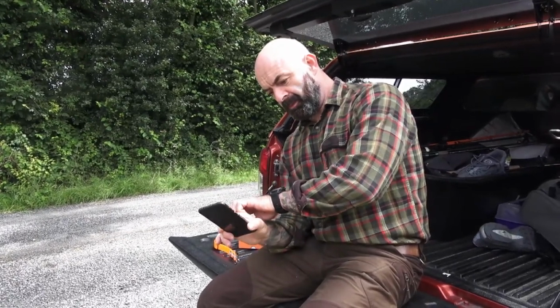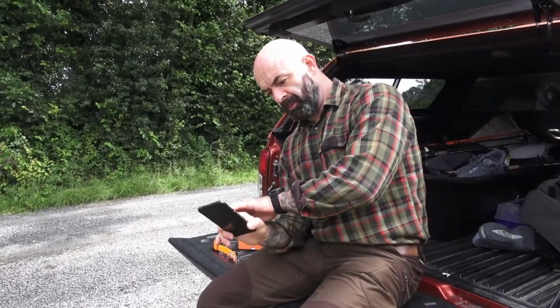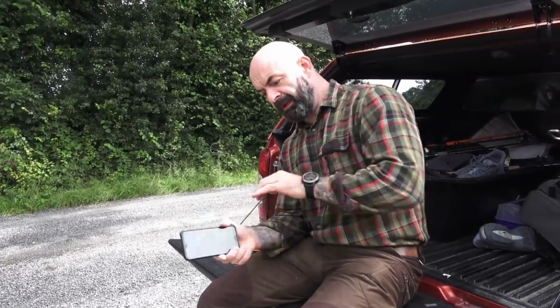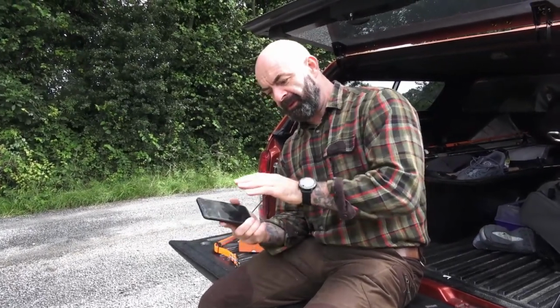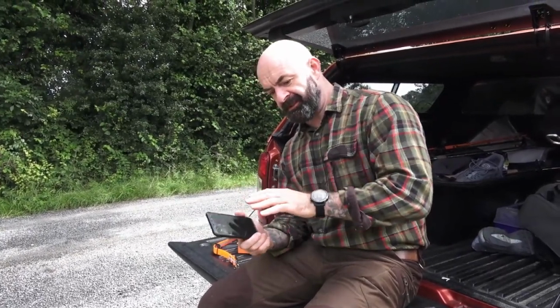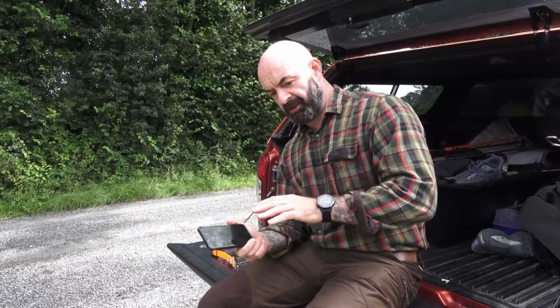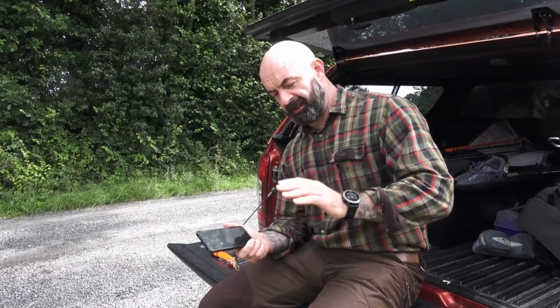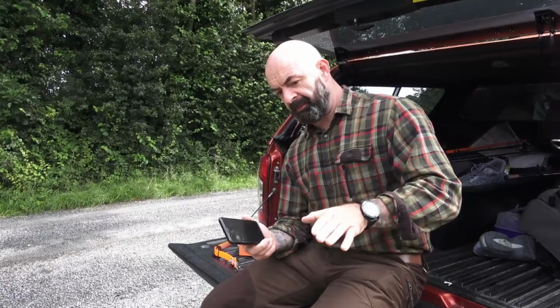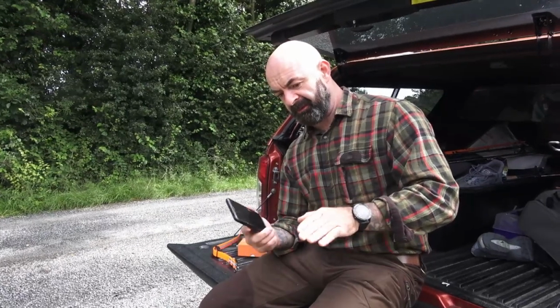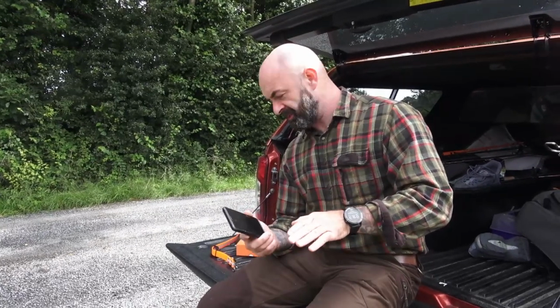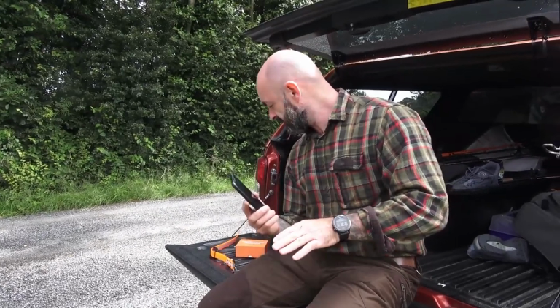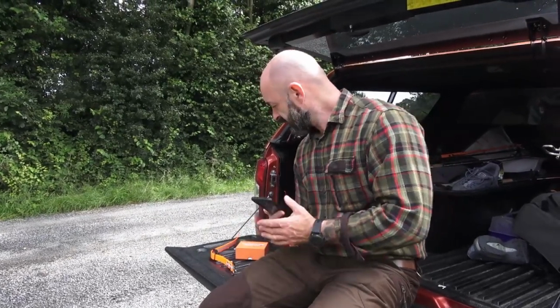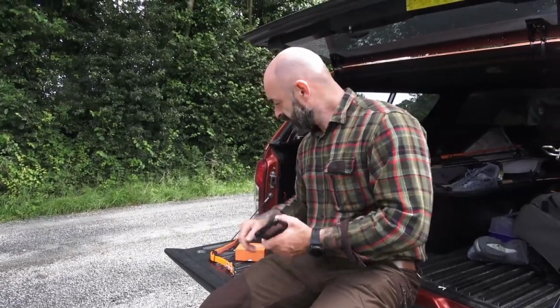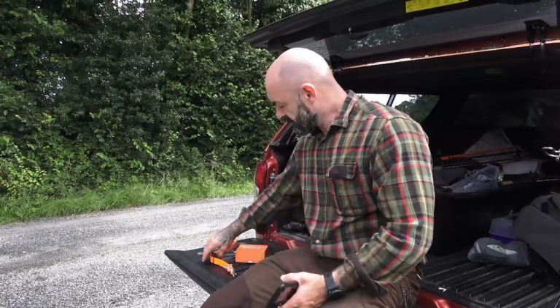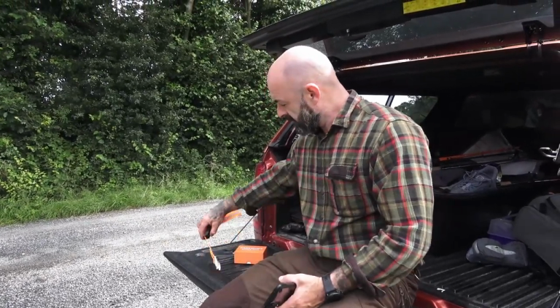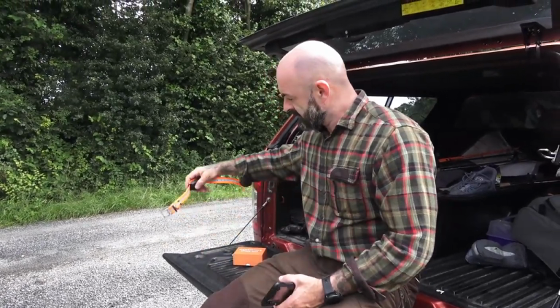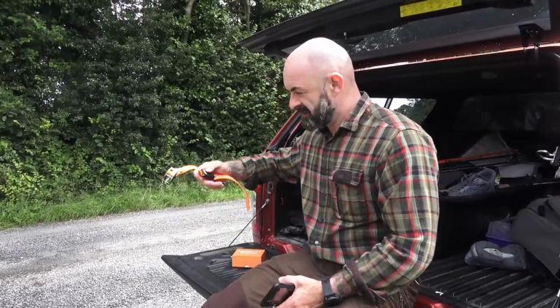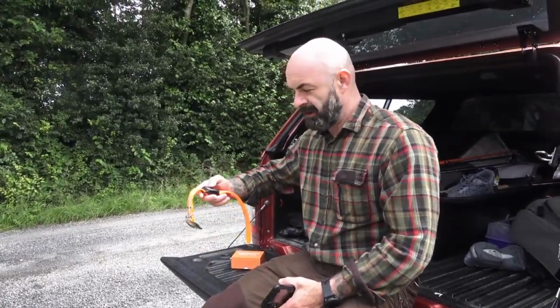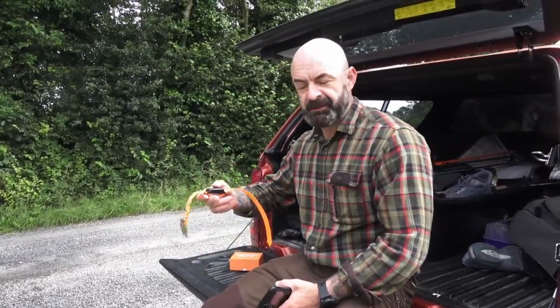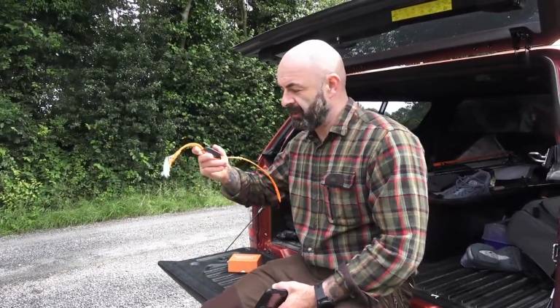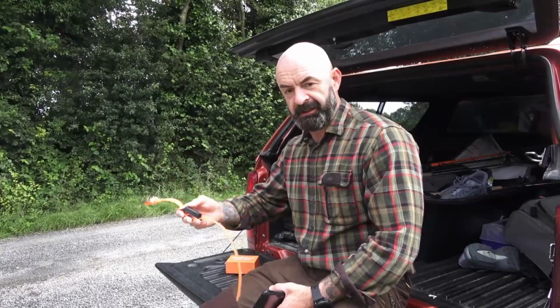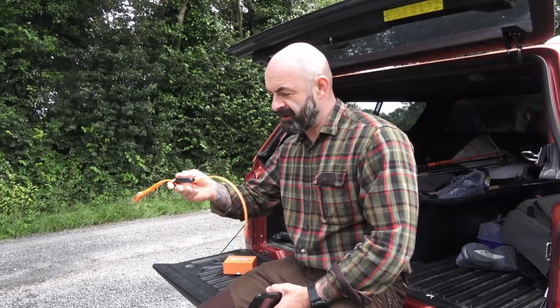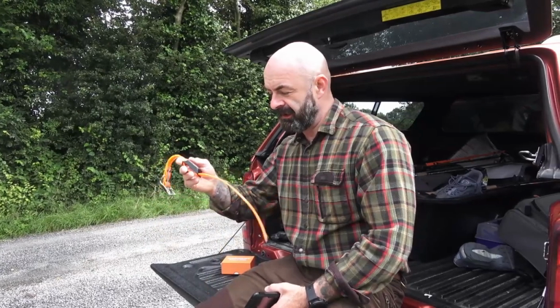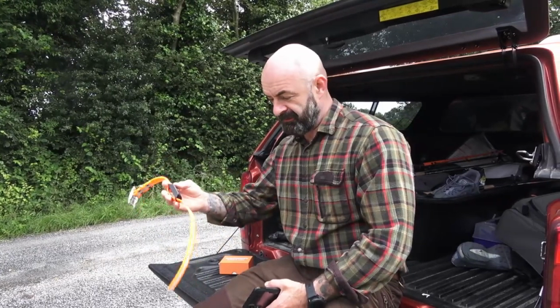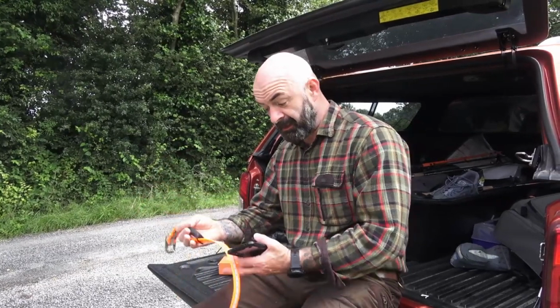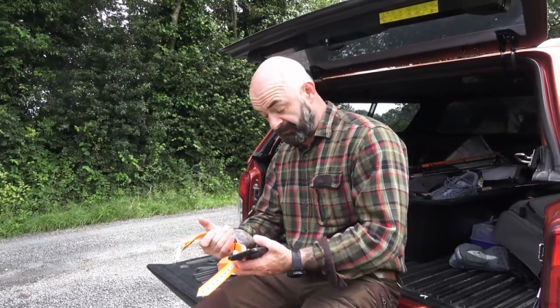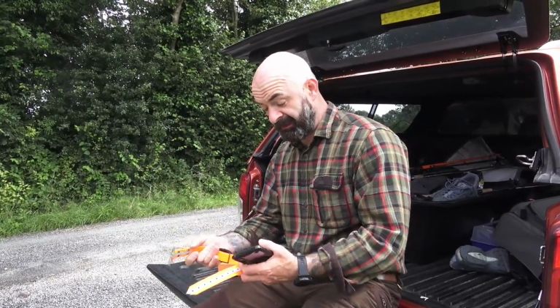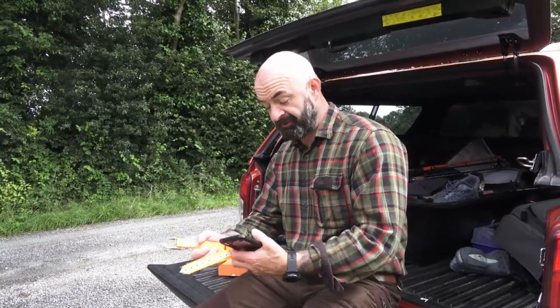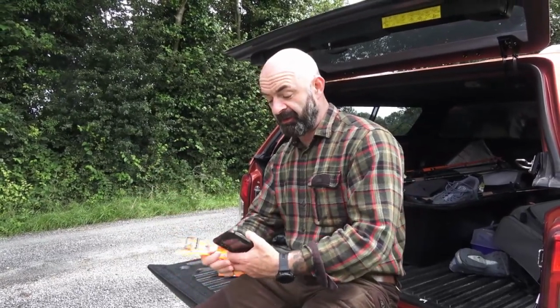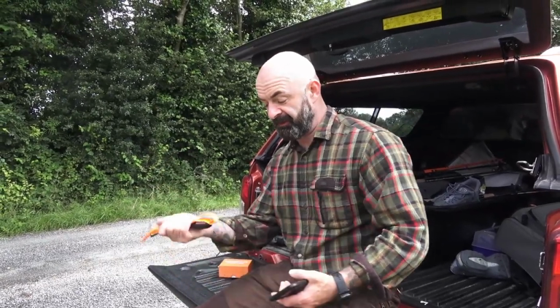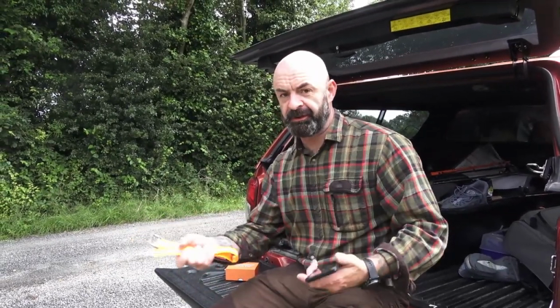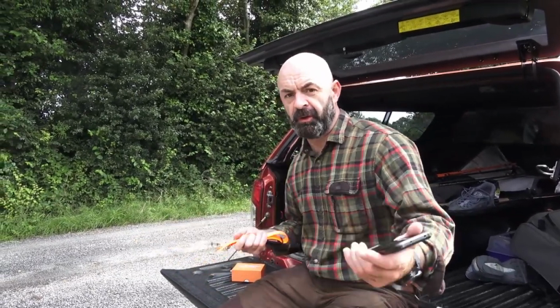What I like about this over the Garmin that I've been using: first of all, it's so small and so light. That's all you have to carry — it's just this and your phone.